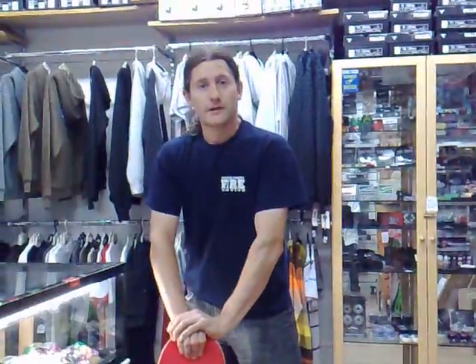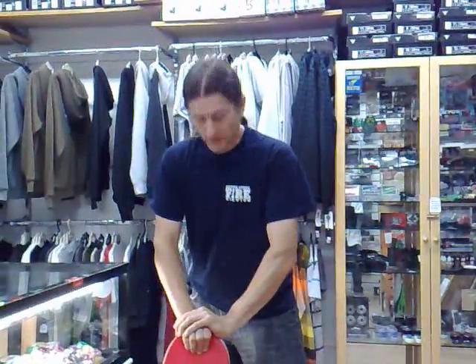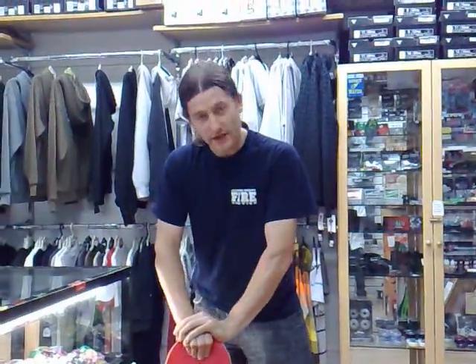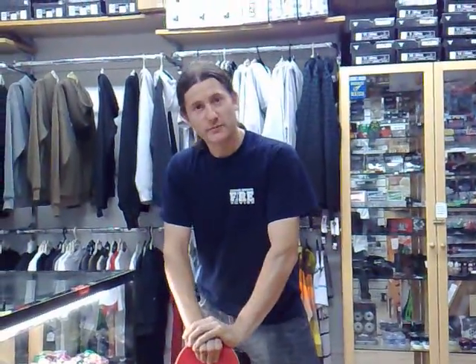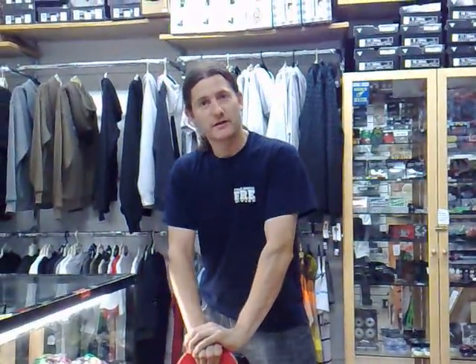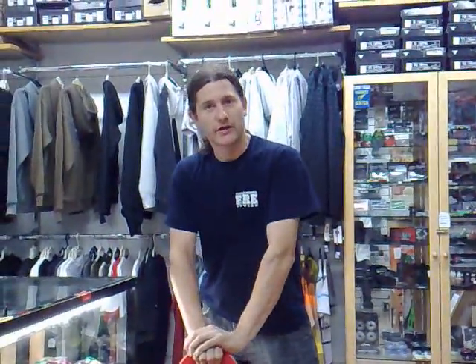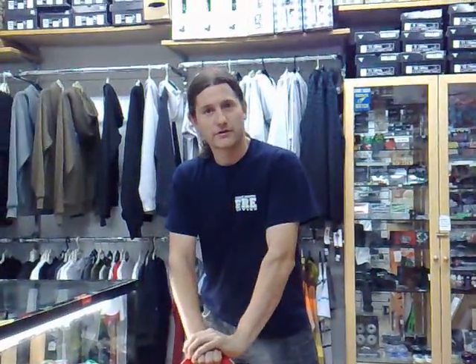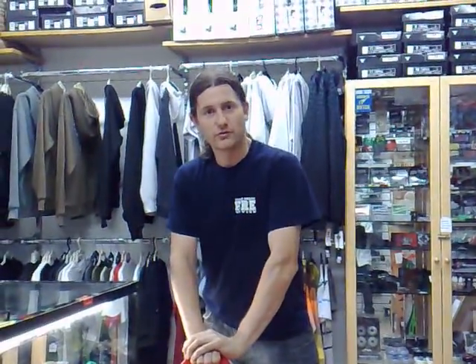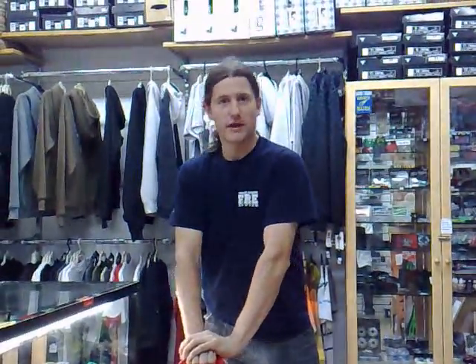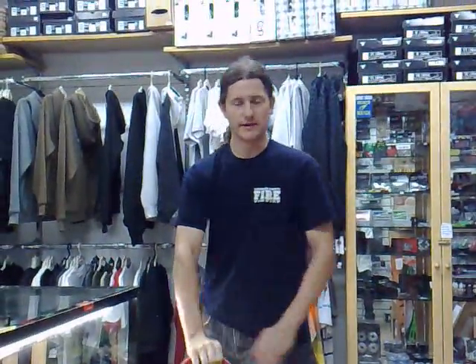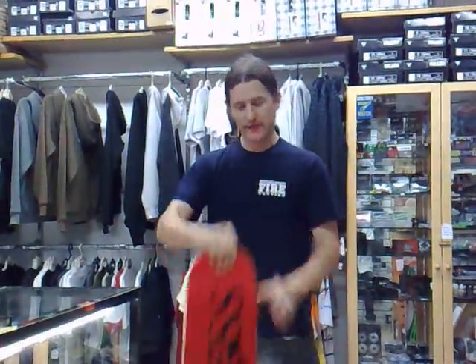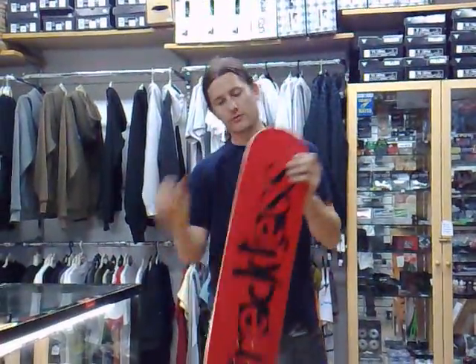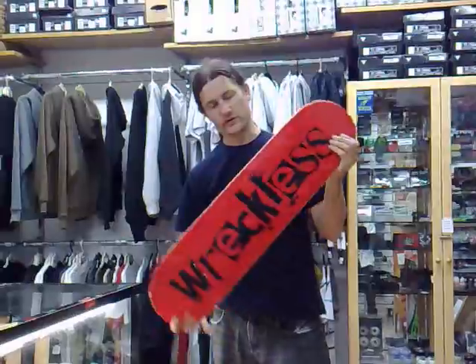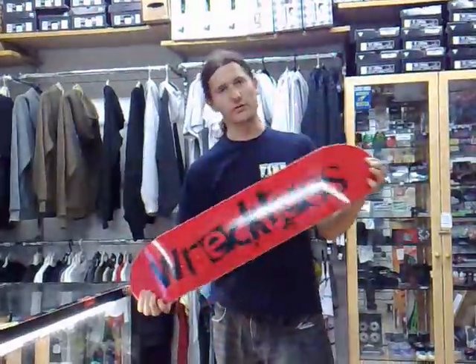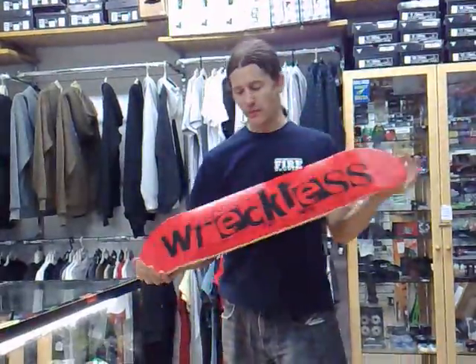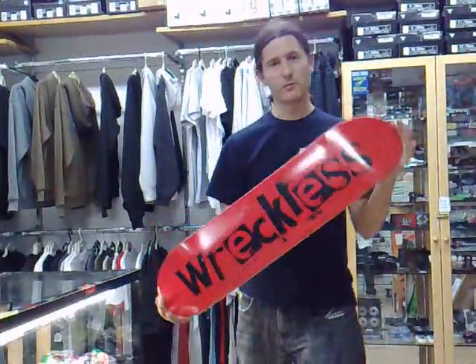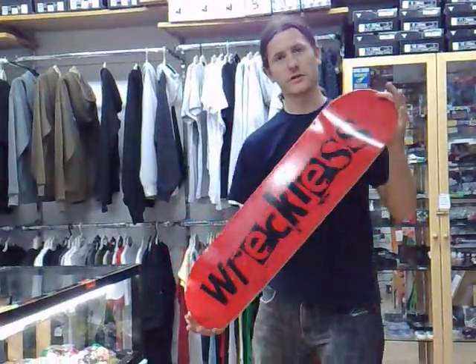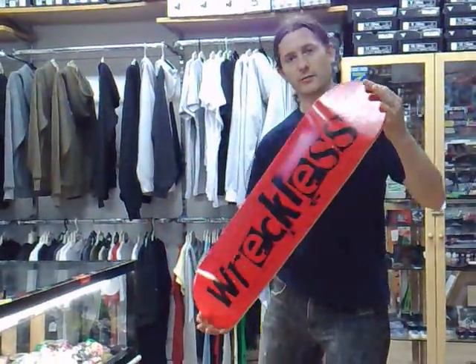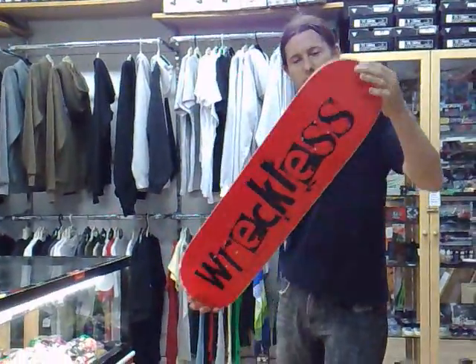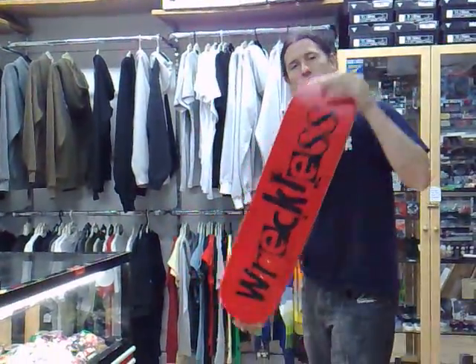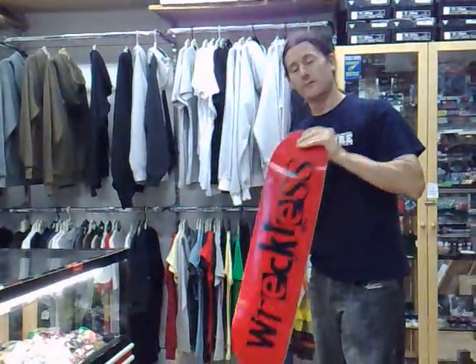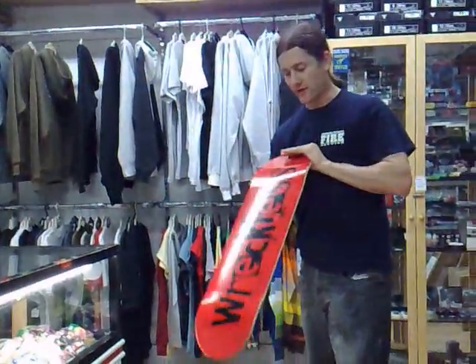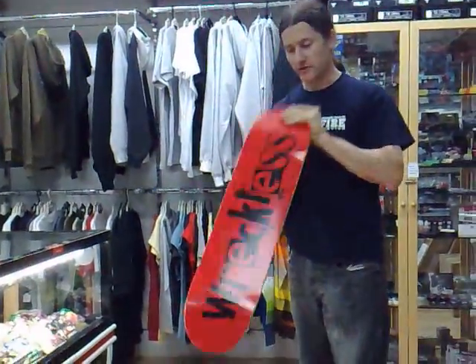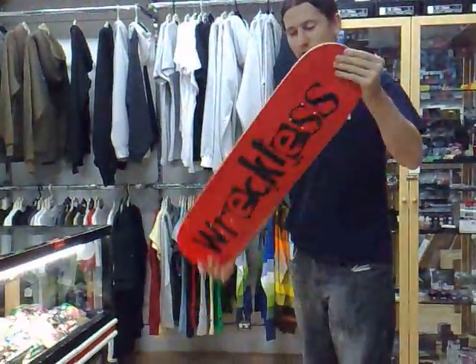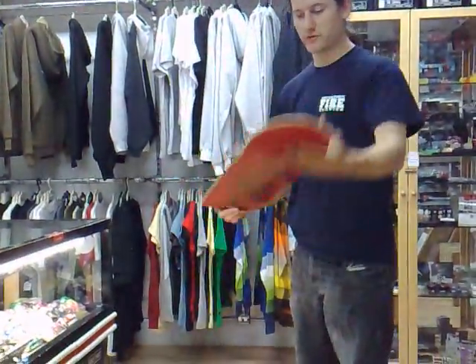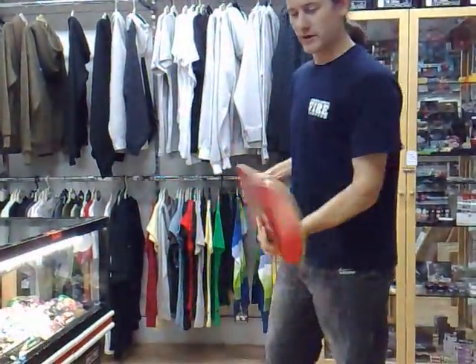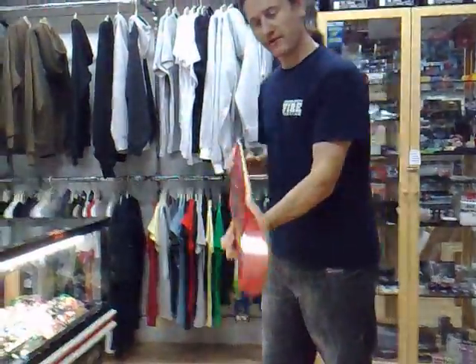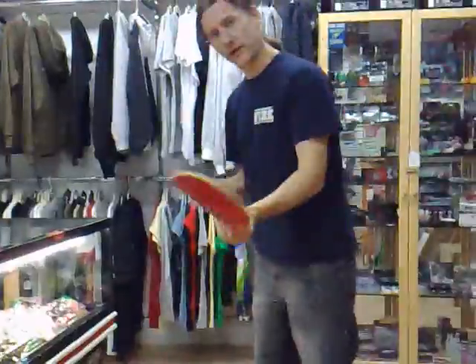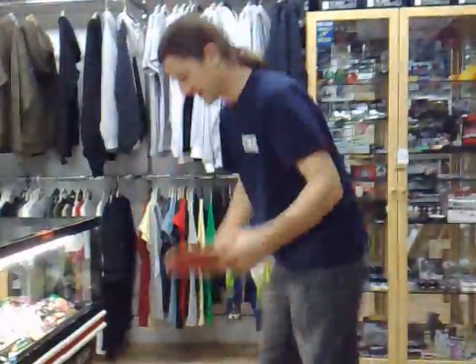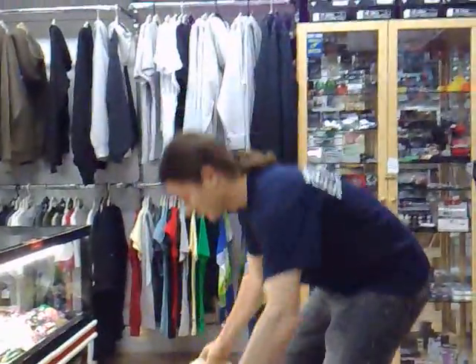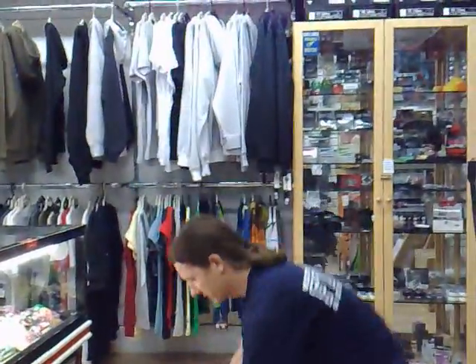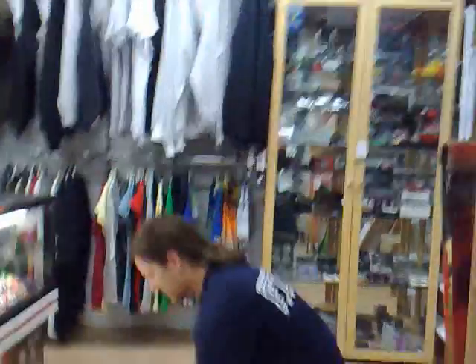Reckless Skate Shop here, going to show you how to grip tape a deck. We're using our own shop logo boards, available in all sizes, manufactured in the European Union with 7 ply Canadian maple decks.